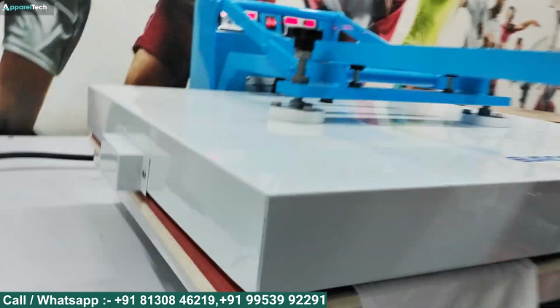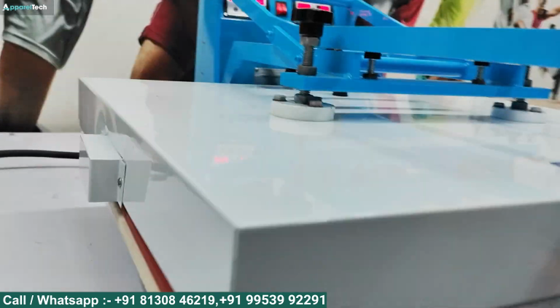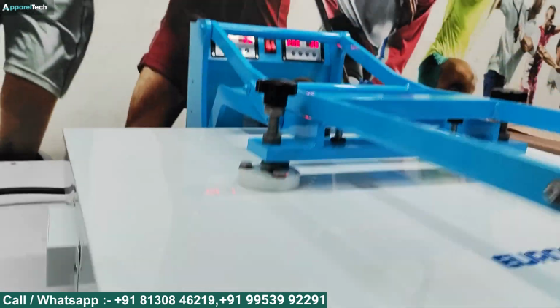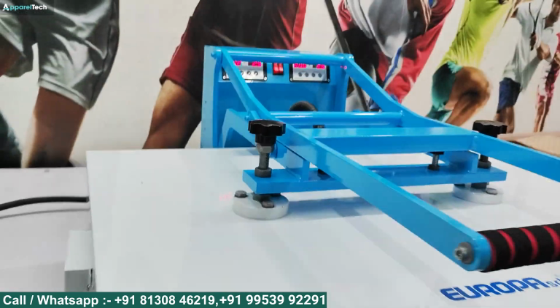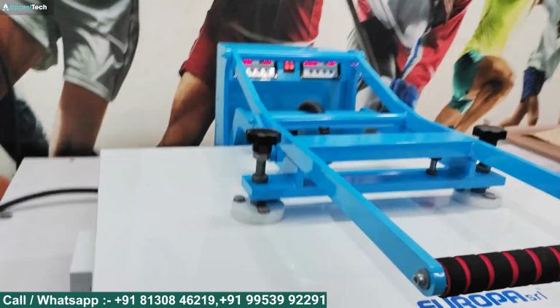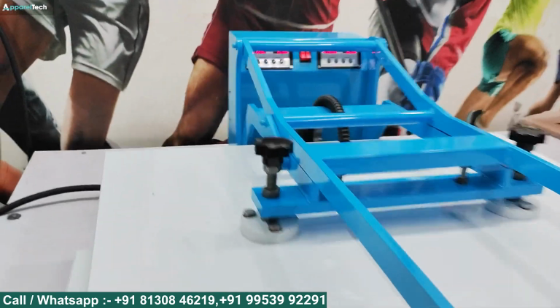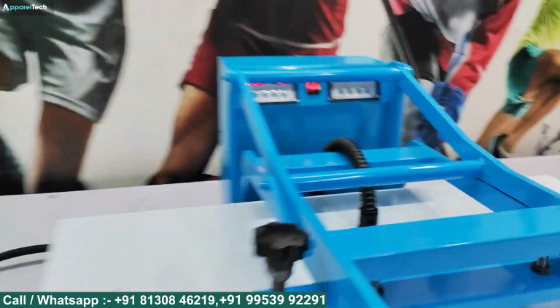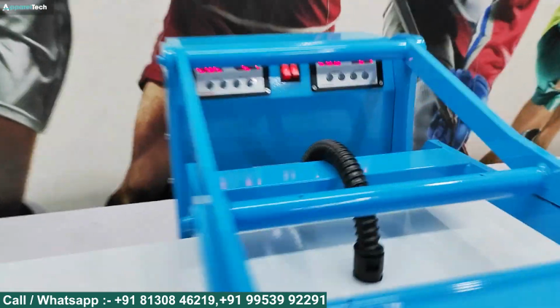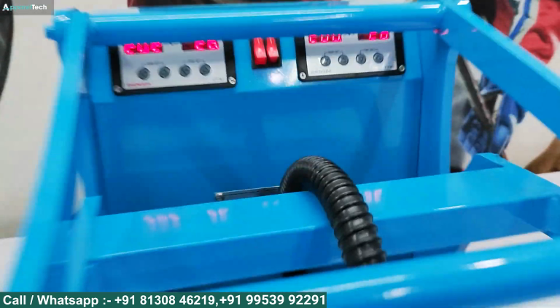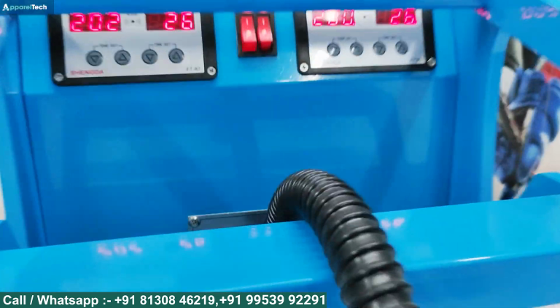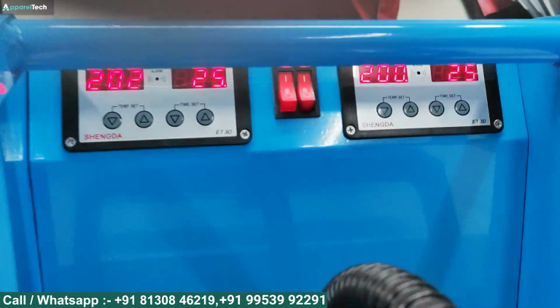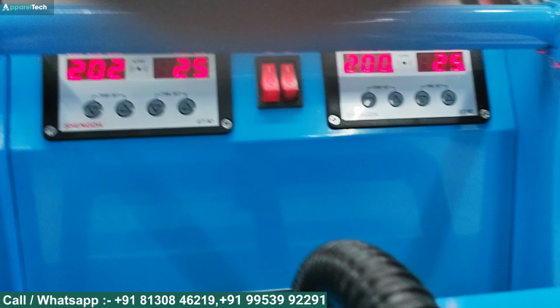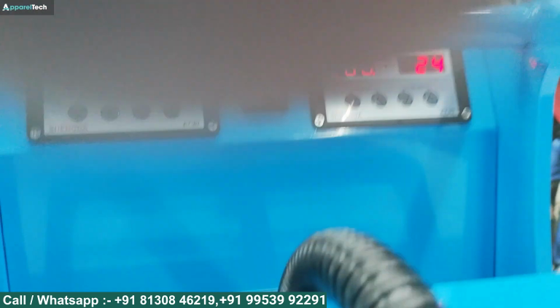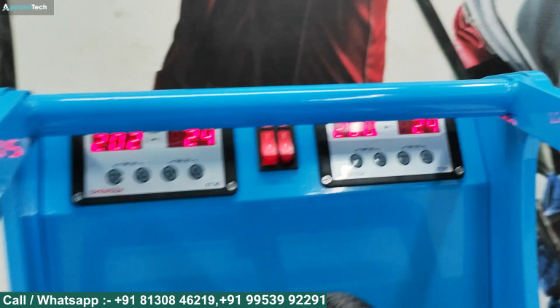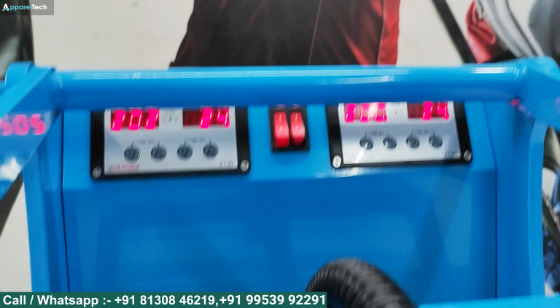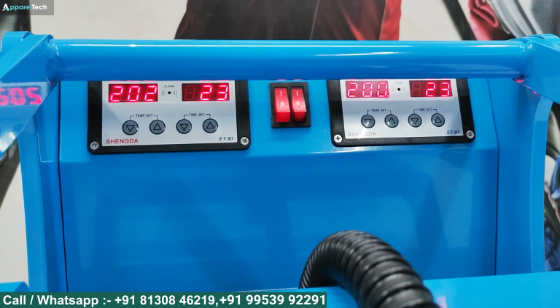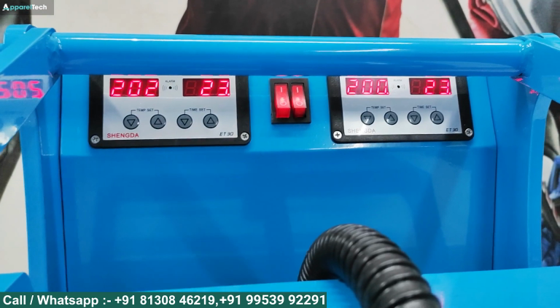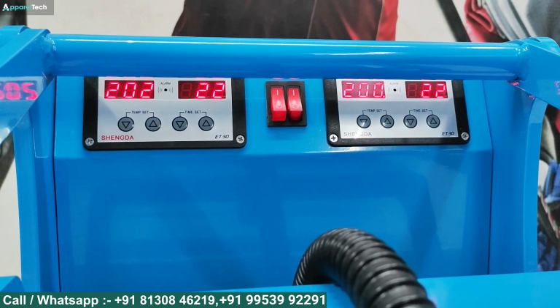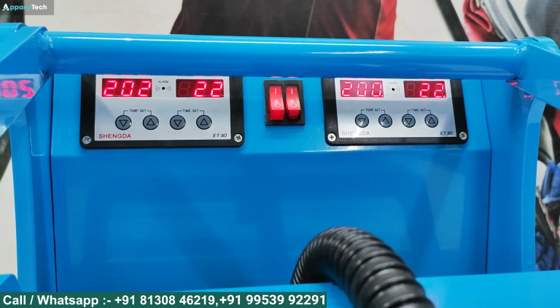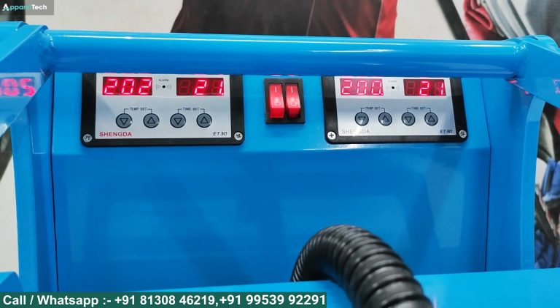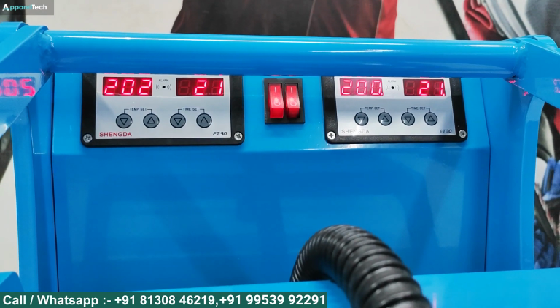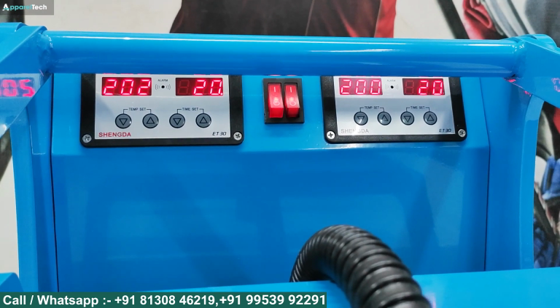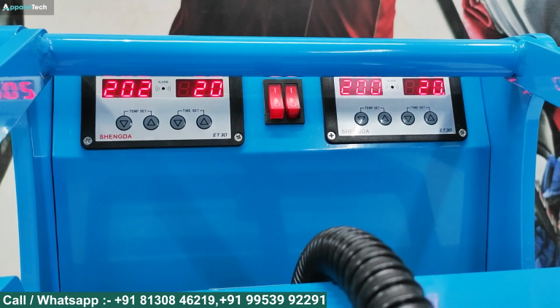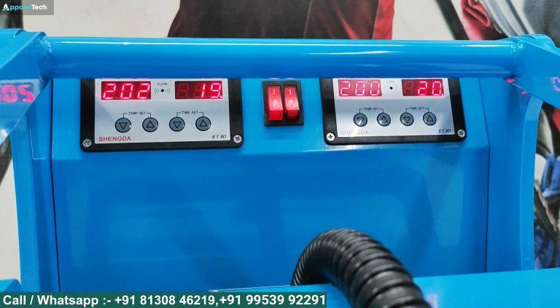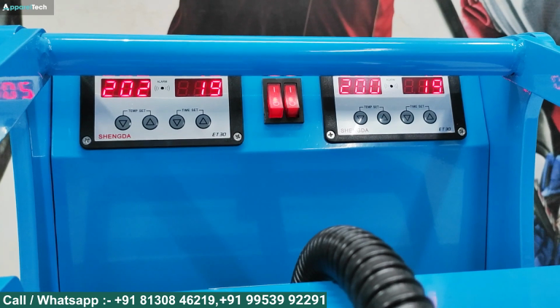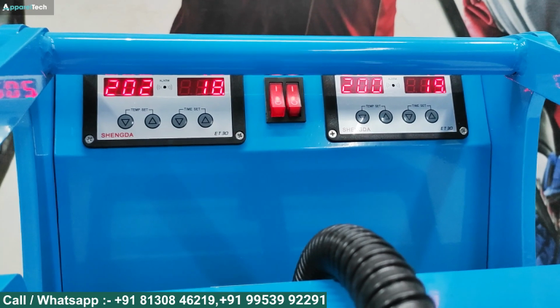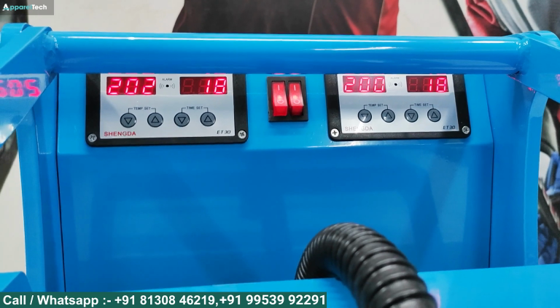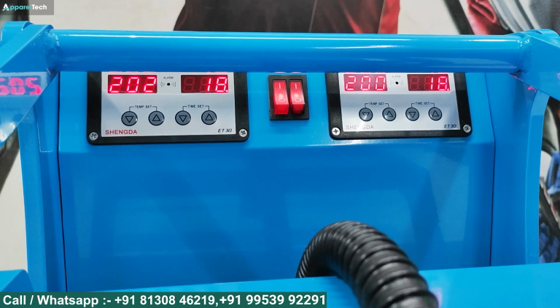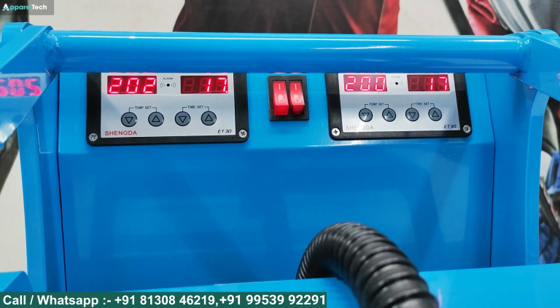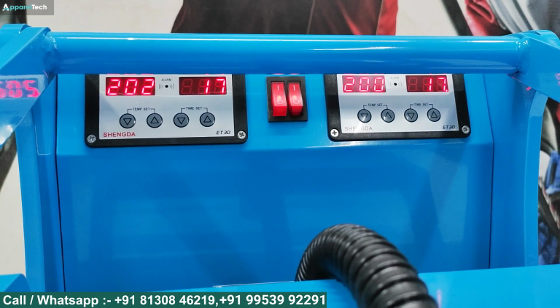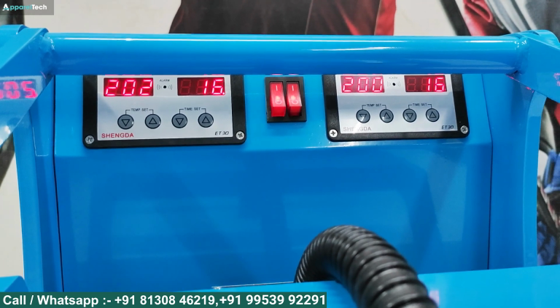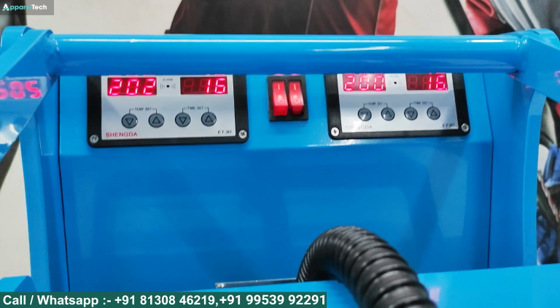You have to press it. Within 30 seconds we have both timers on. We have set the temperature at 200 degrees Celsius. The timer is working evenly across both beds.